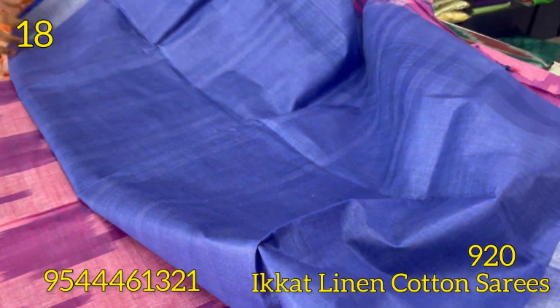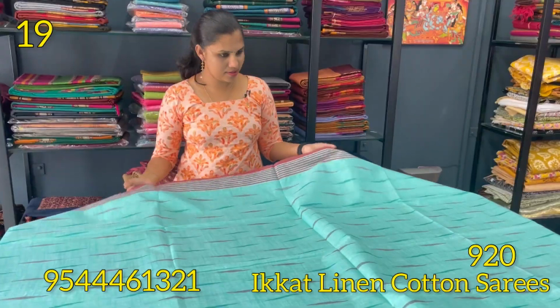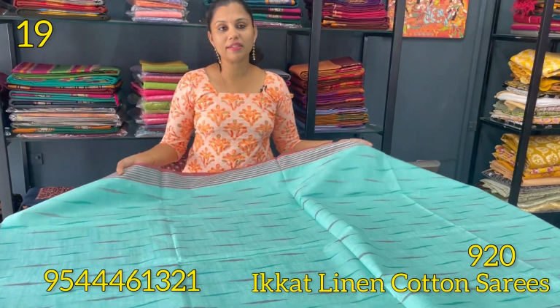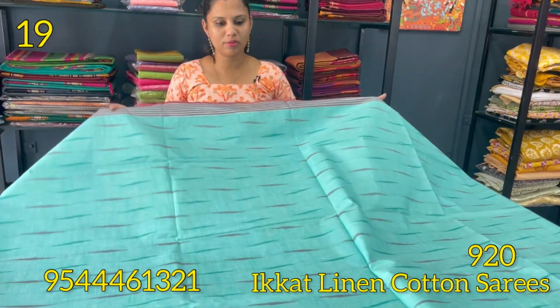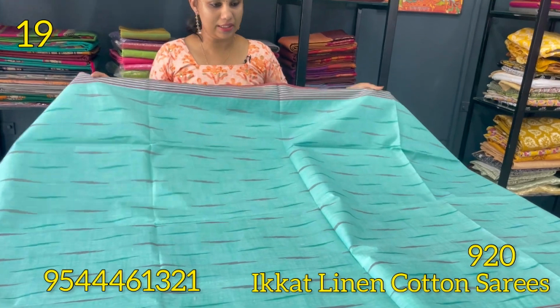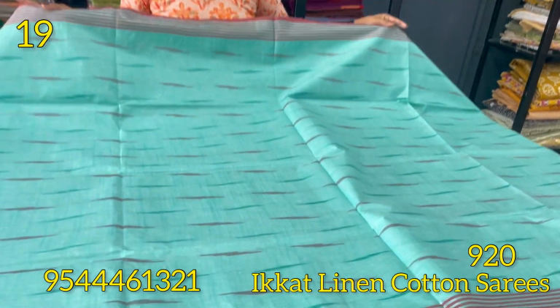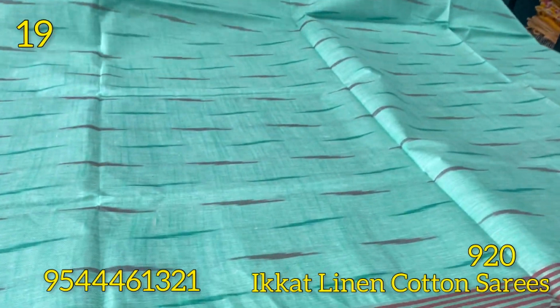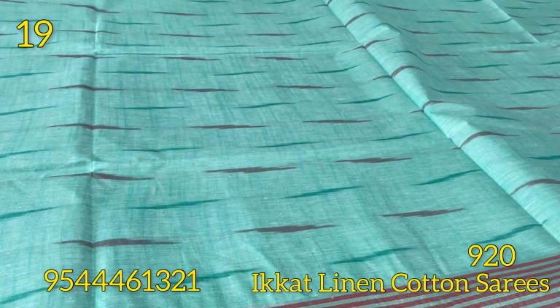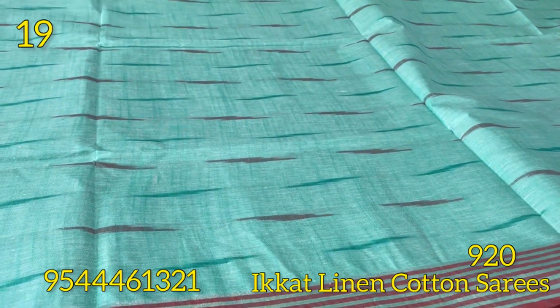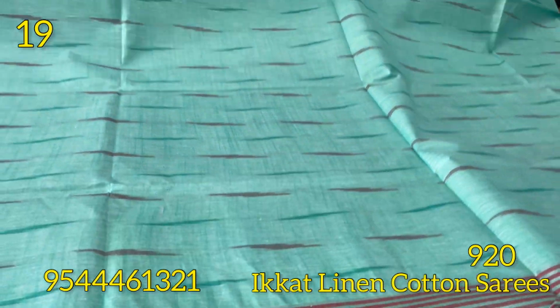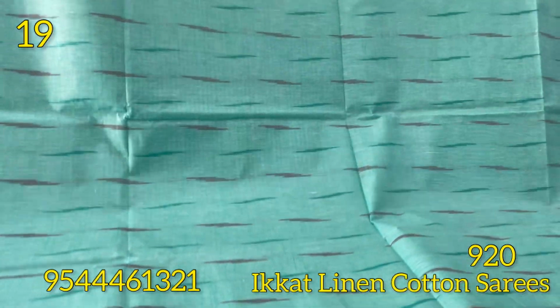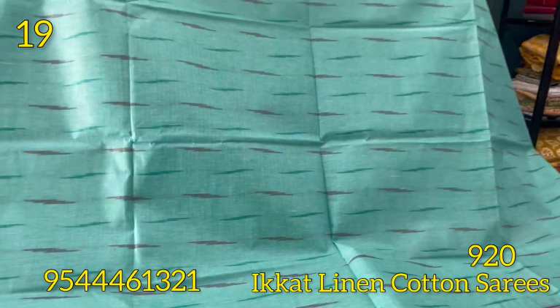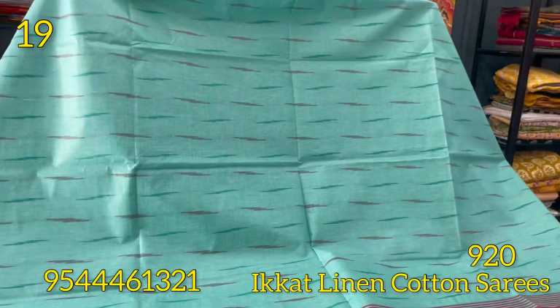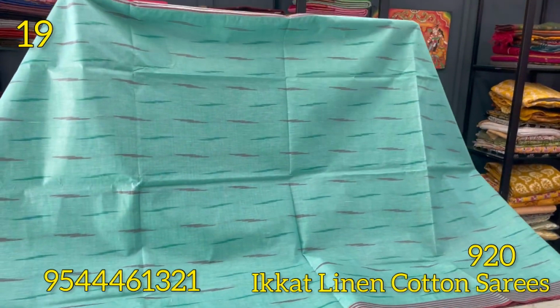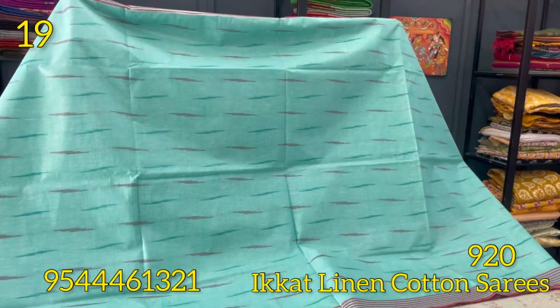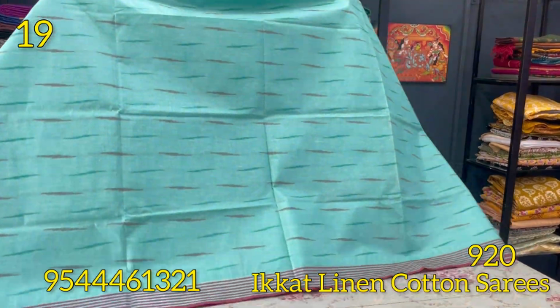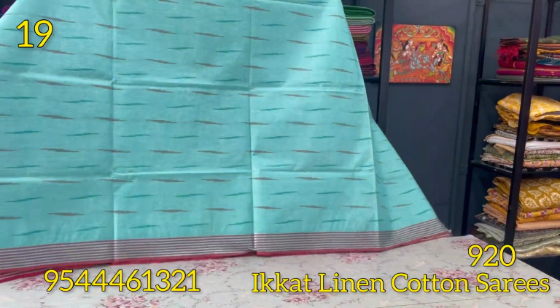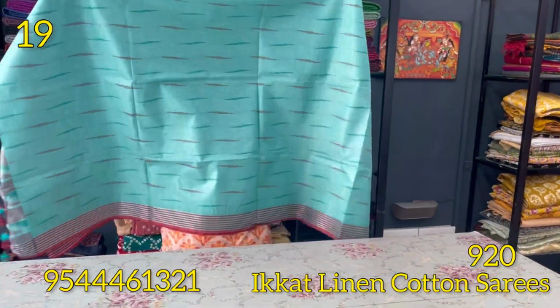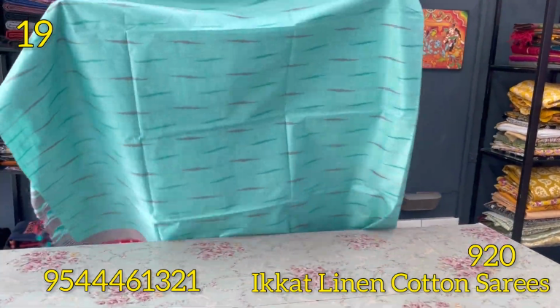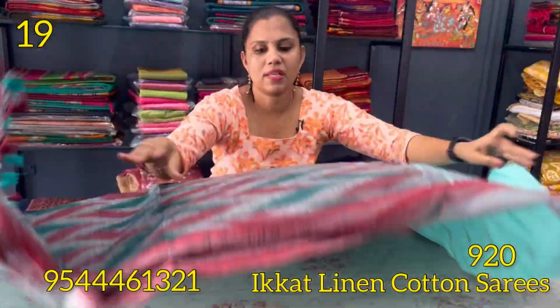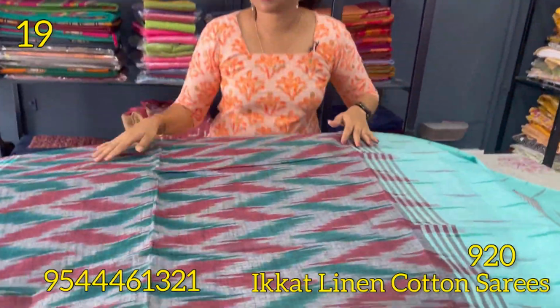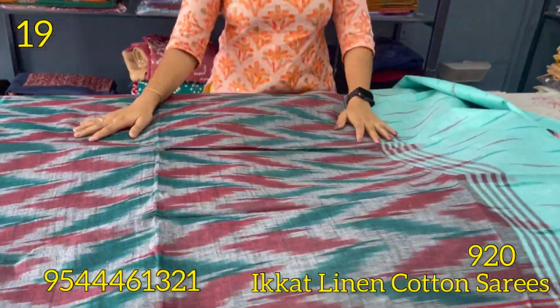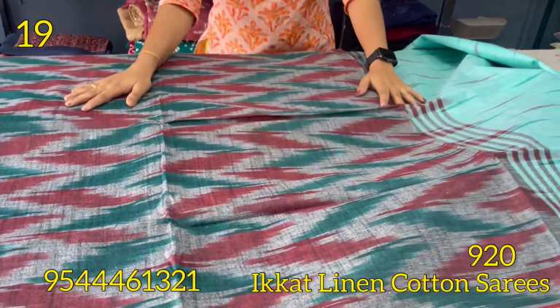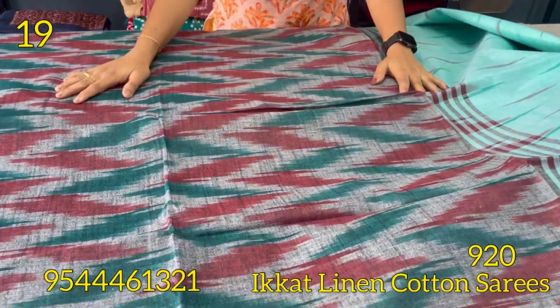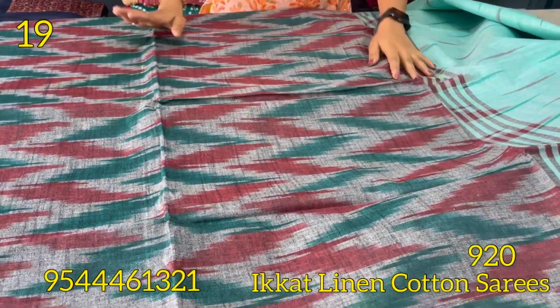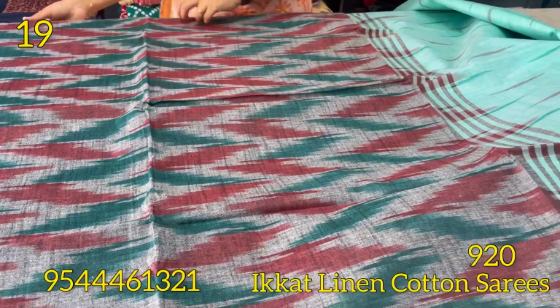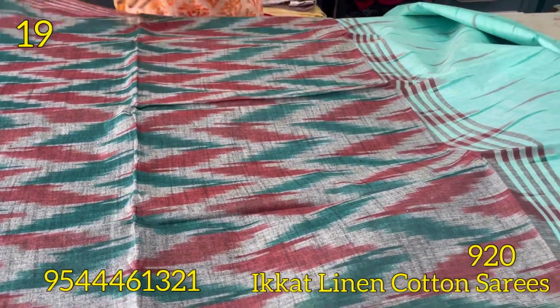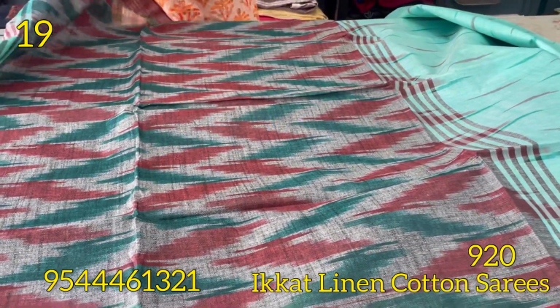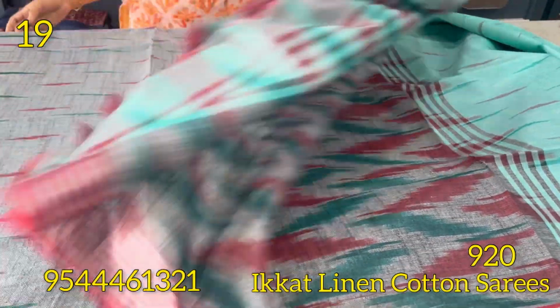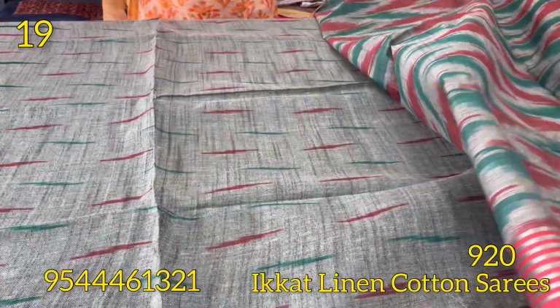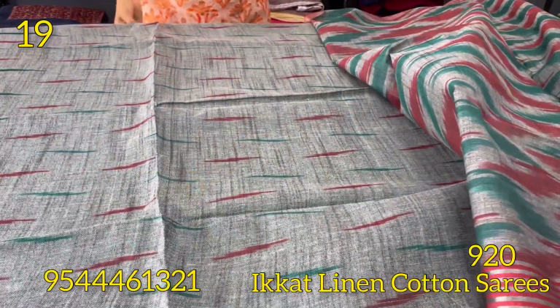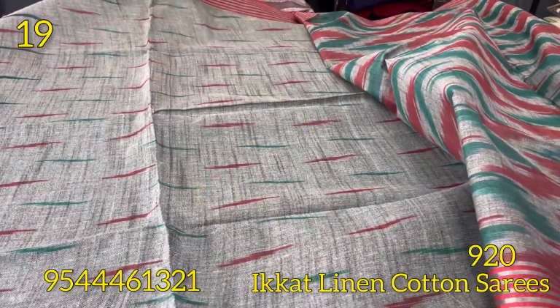The next shade is aqua blue. This is a self-weaving pattern. The border is a maroon shade, and the body features a maroon and green combination. The blouse is the same color.